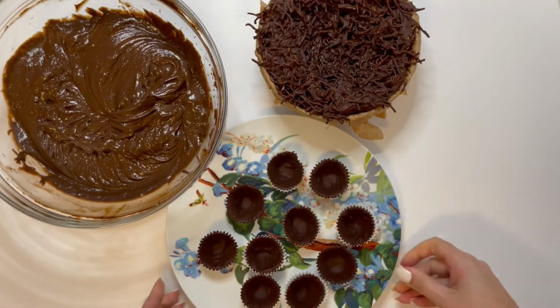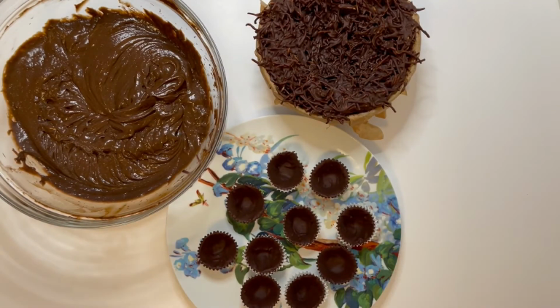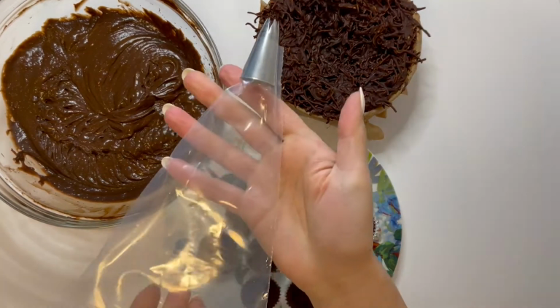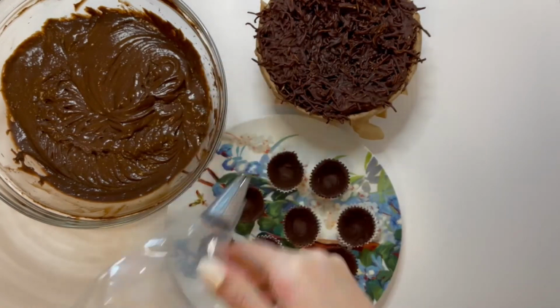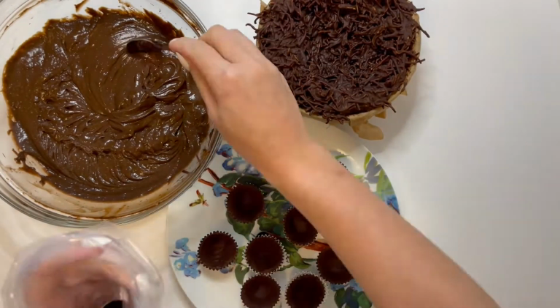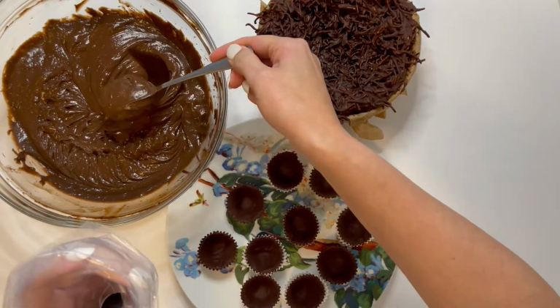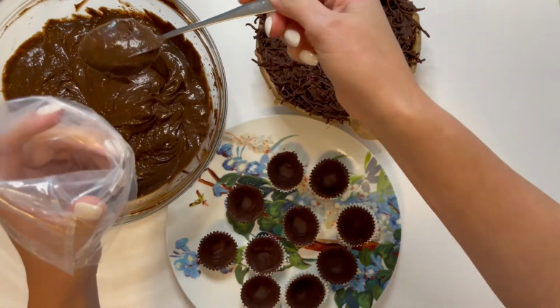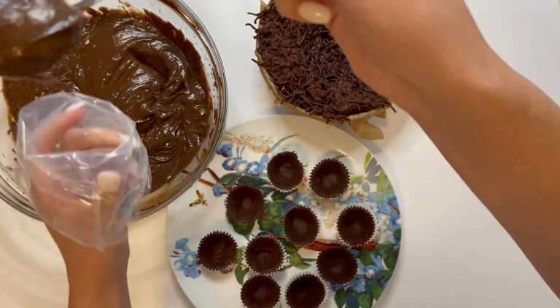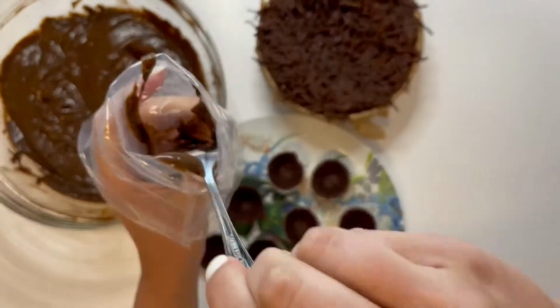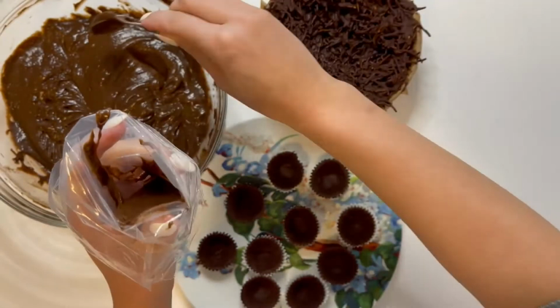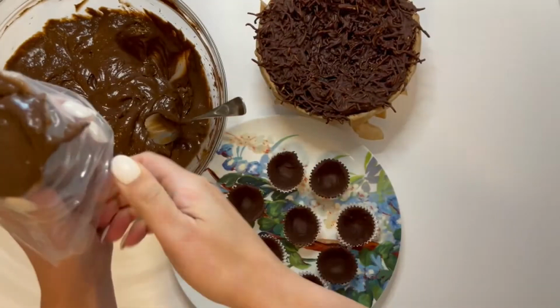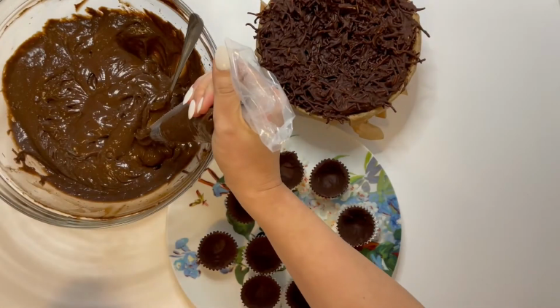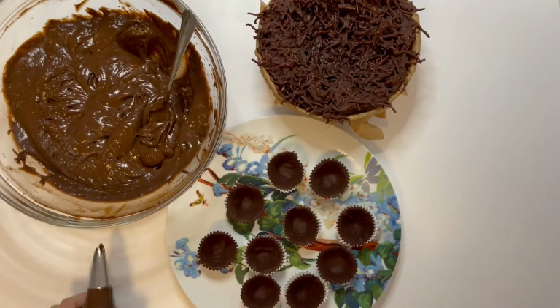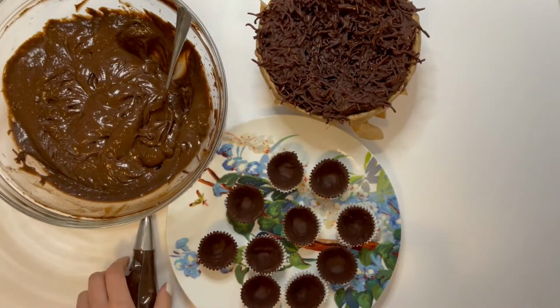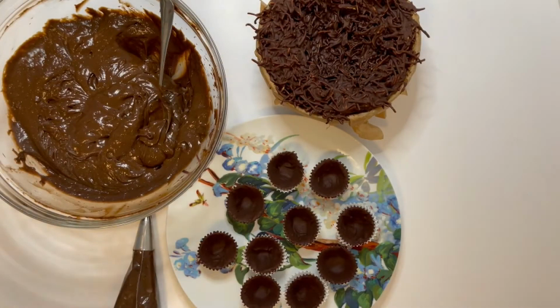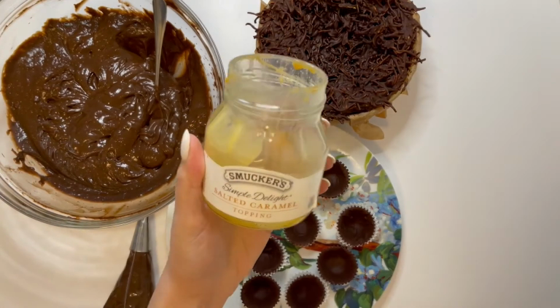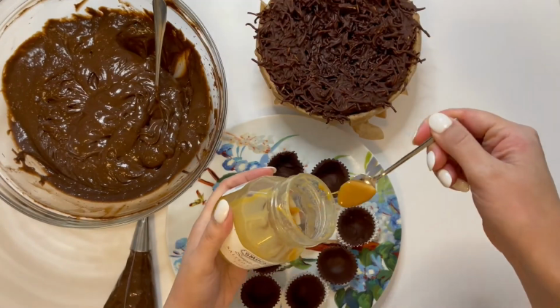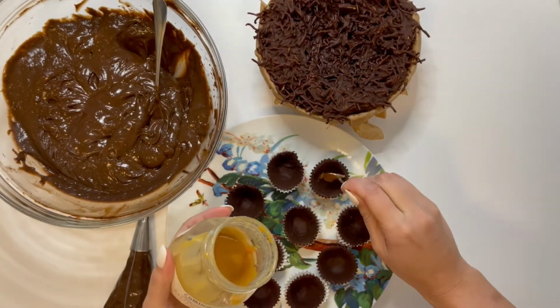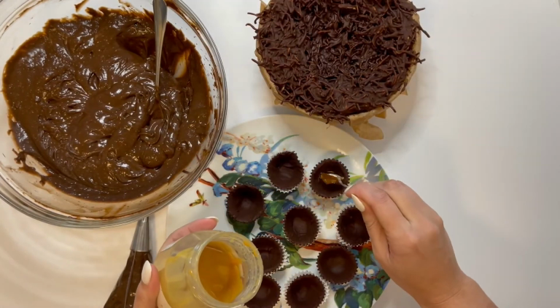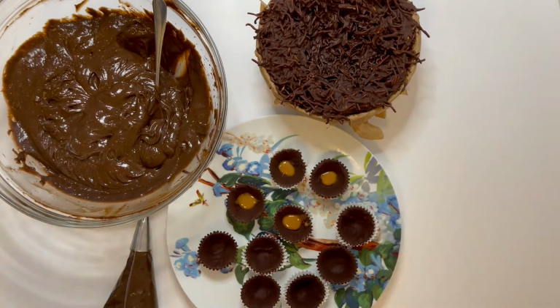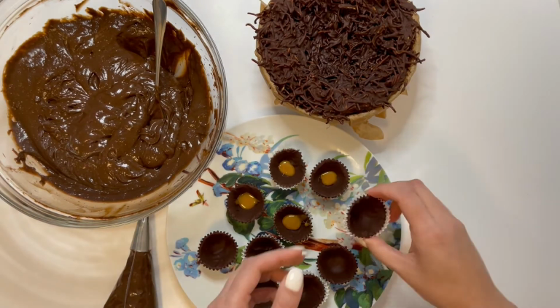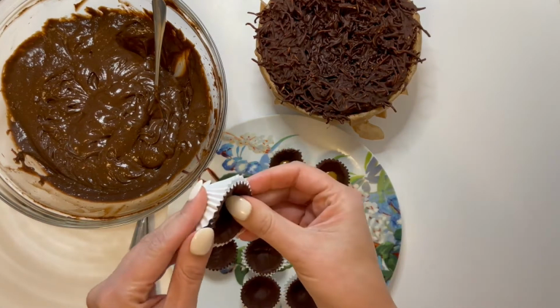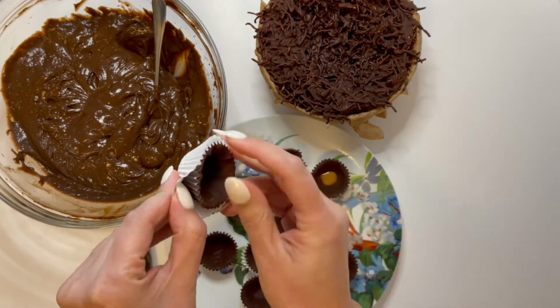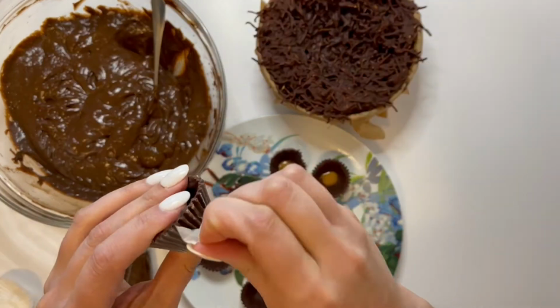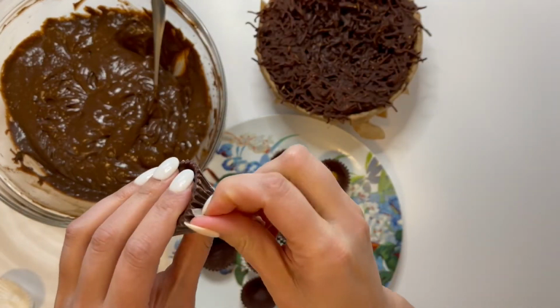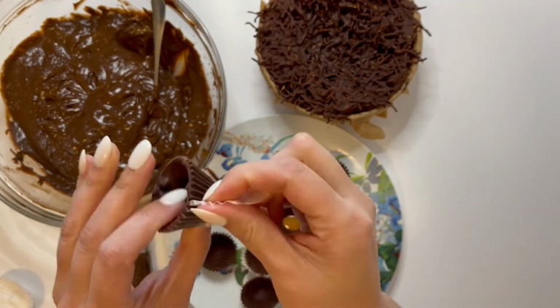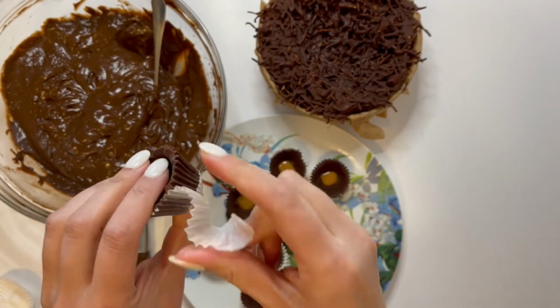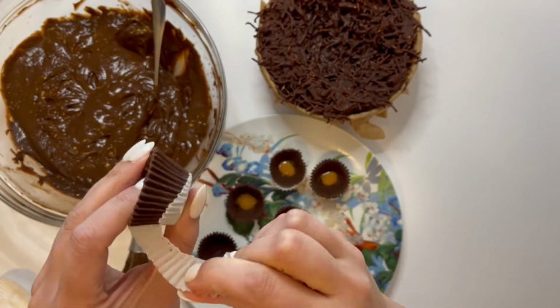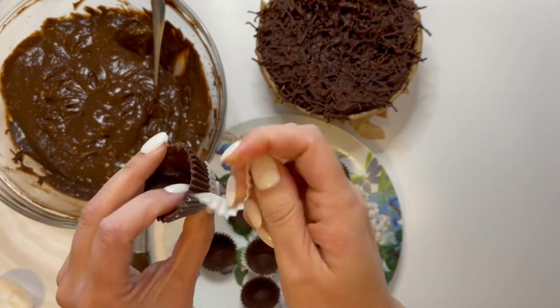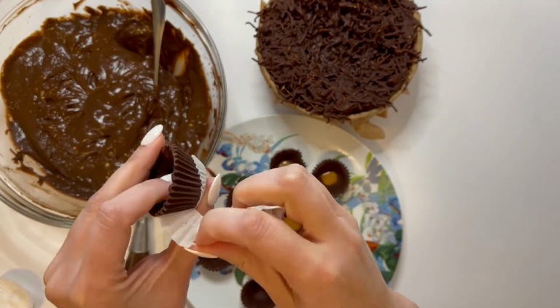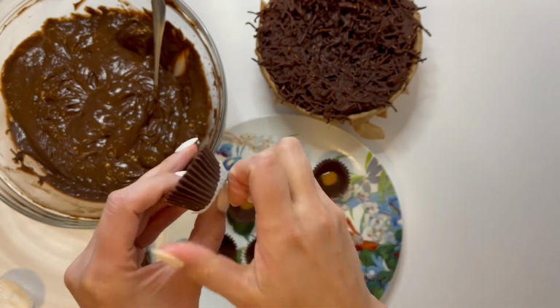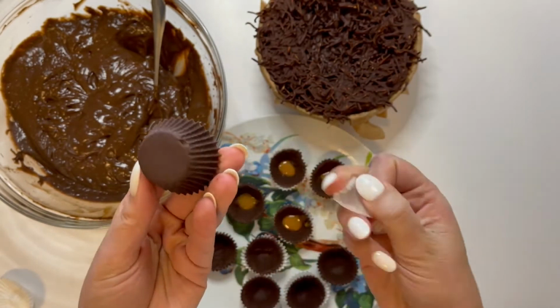Well you know me, I like to keep it simple so an instant pudding is all I used for the filling of these. Add some leftover caramel I thought I'd use for some of the bottoms. You could use anything, whatever you have in the cupboards — Nutella, peanut butter, some jam. Get creative.